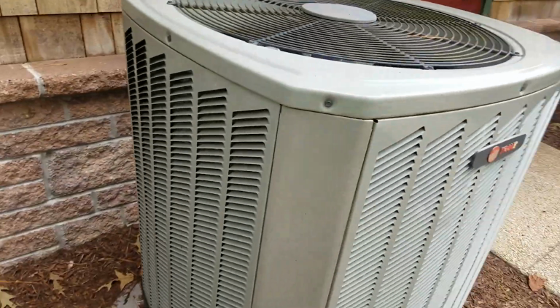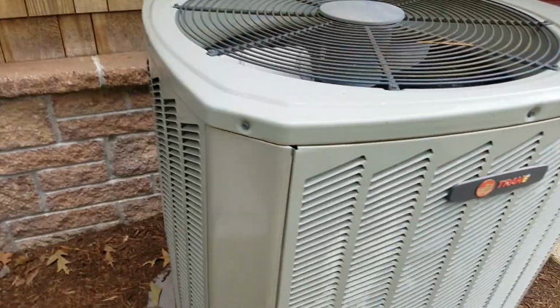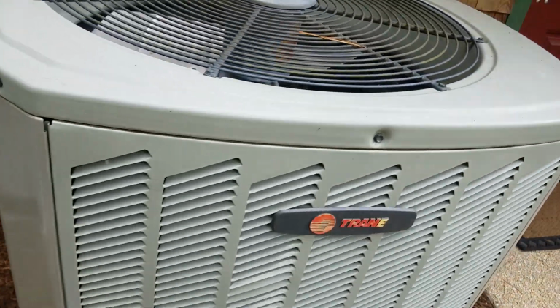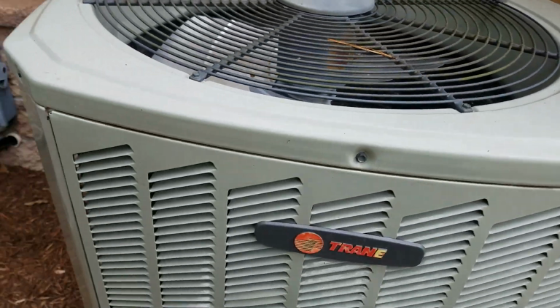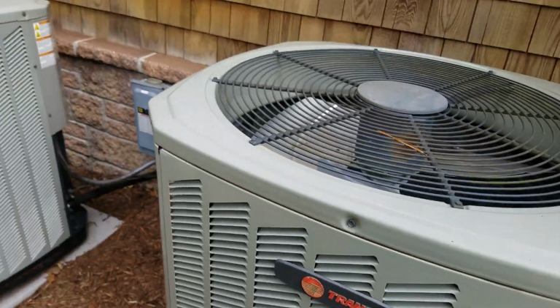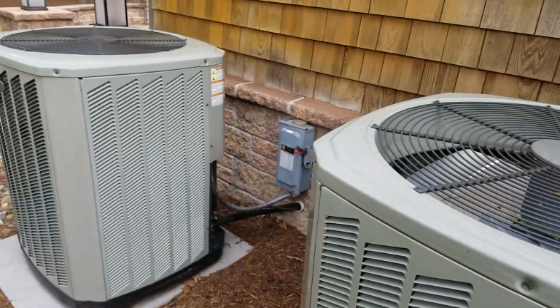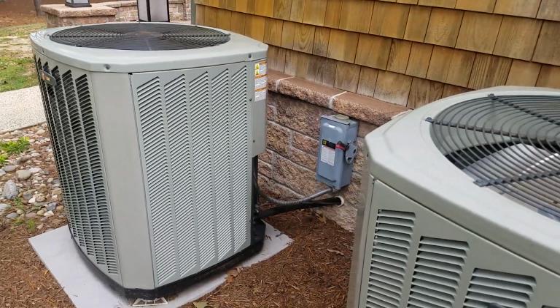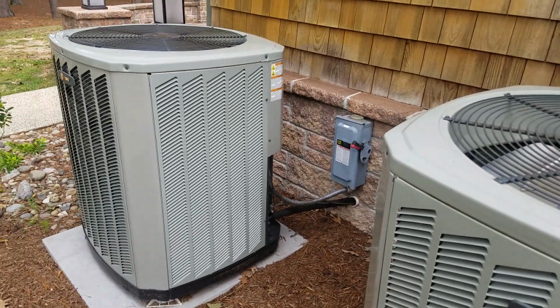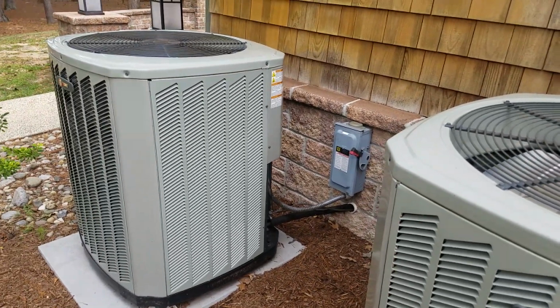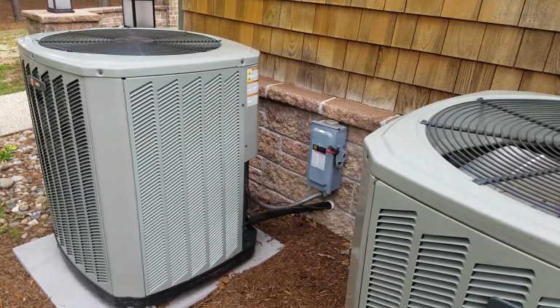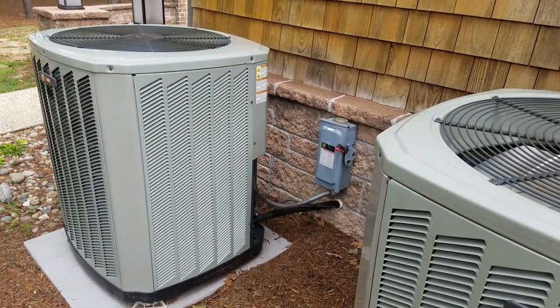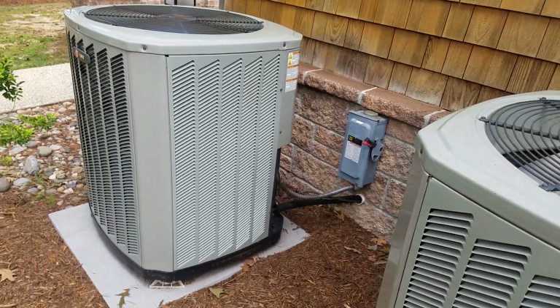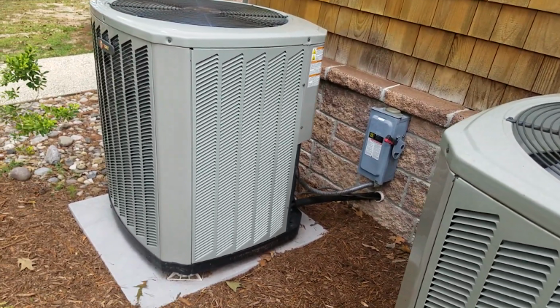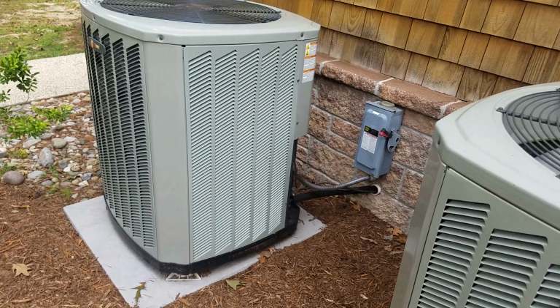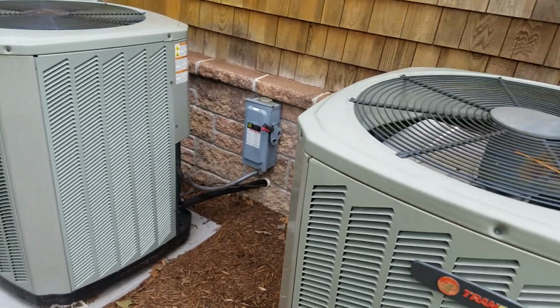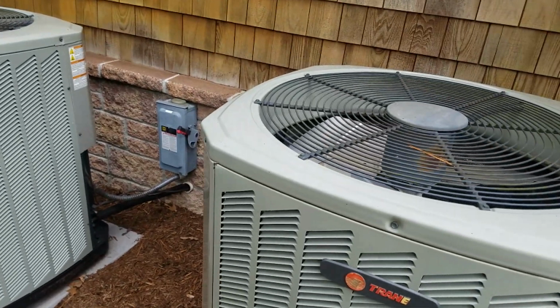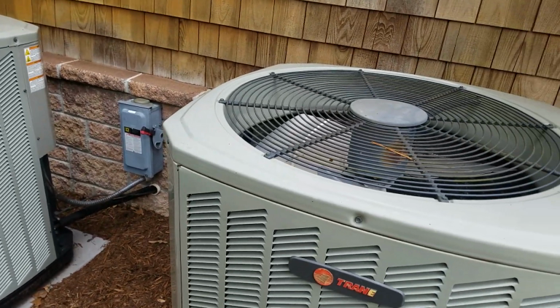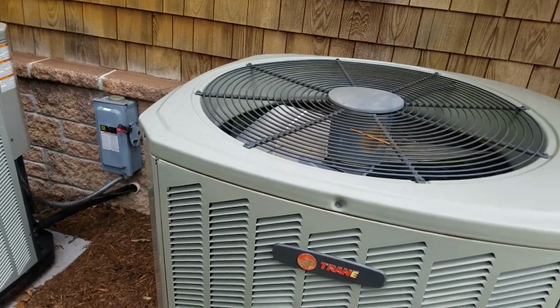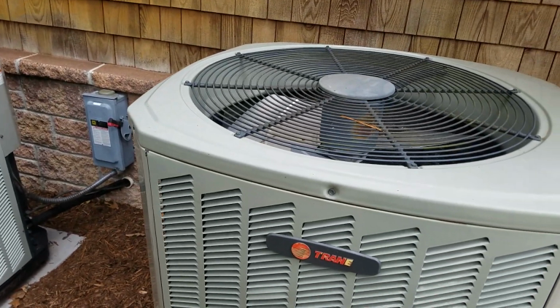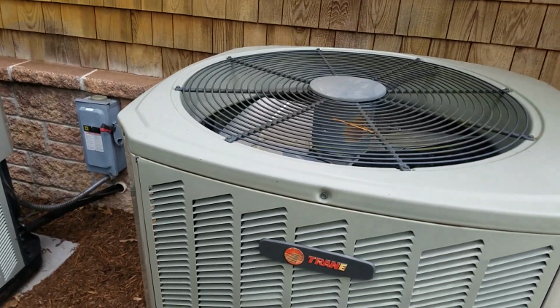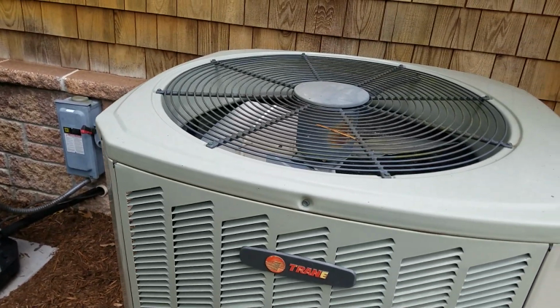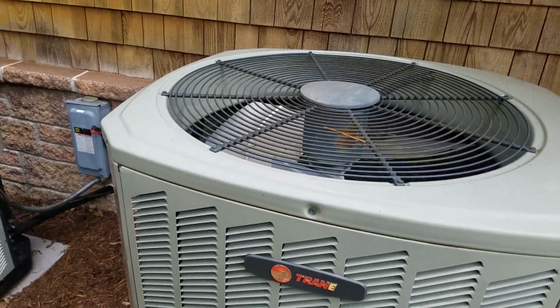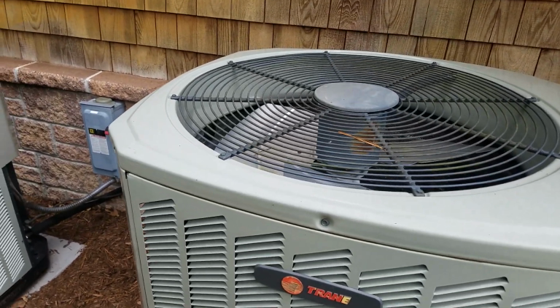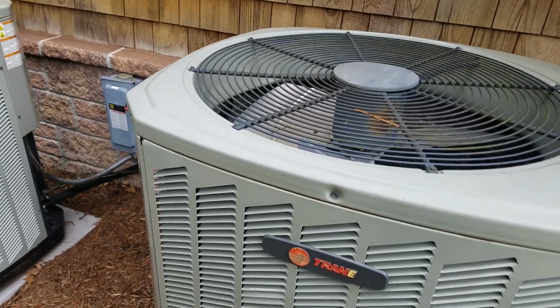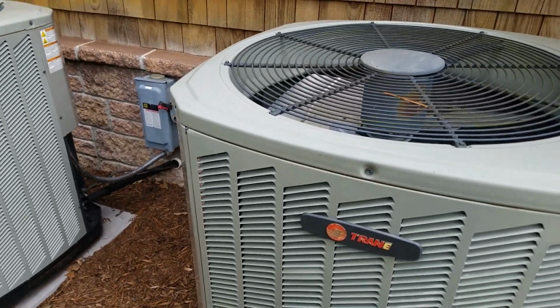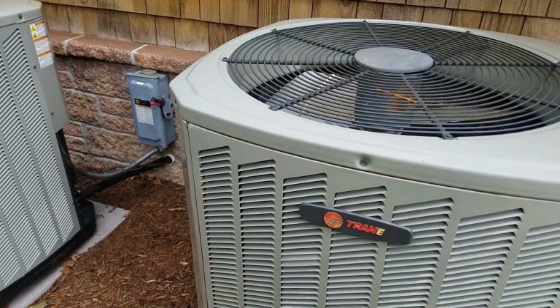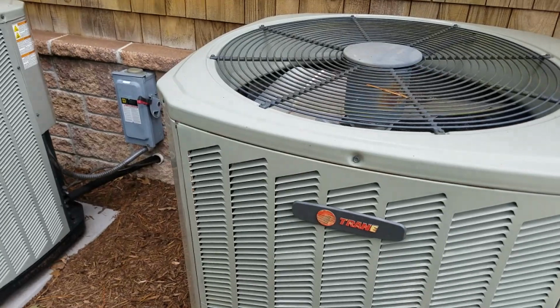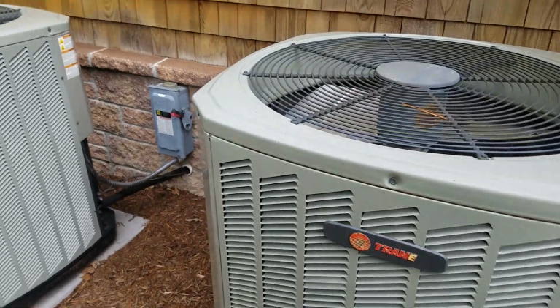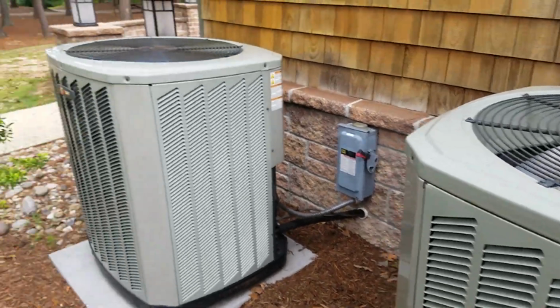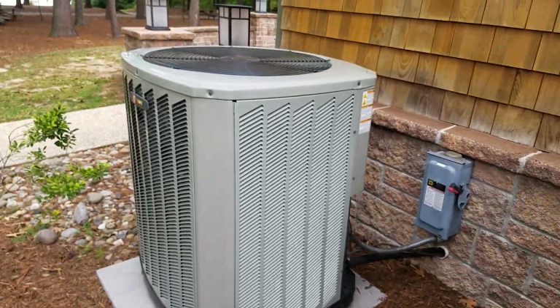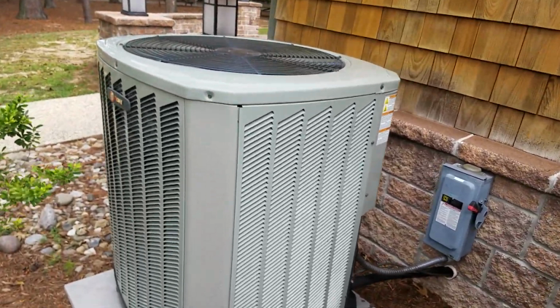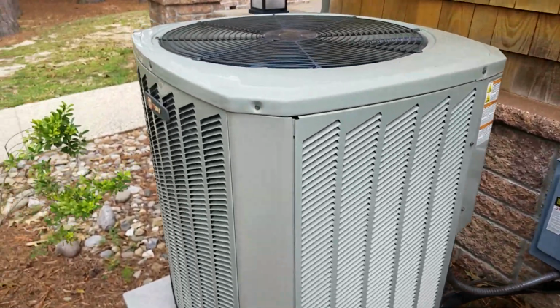It's about 74 degrees outside, so they don't have the air running — they don't need it today. It's currently 2:55 PM.